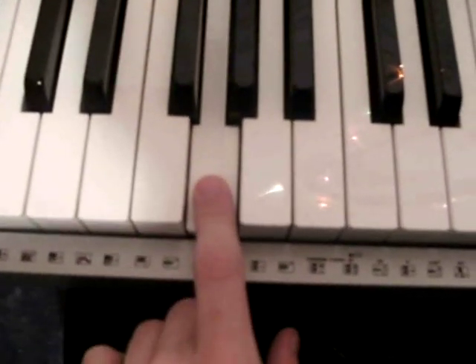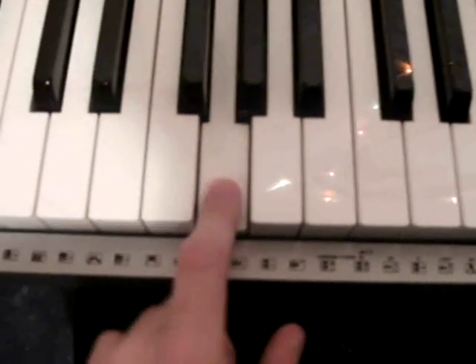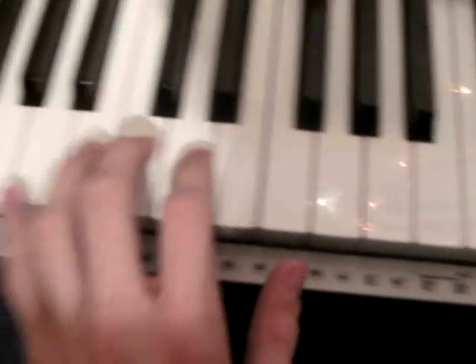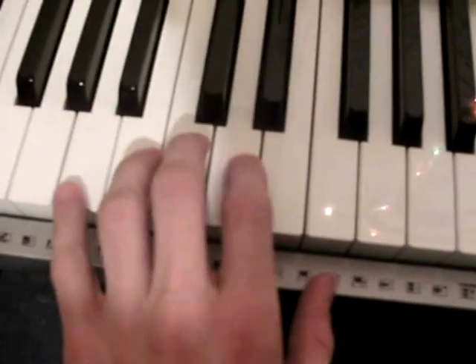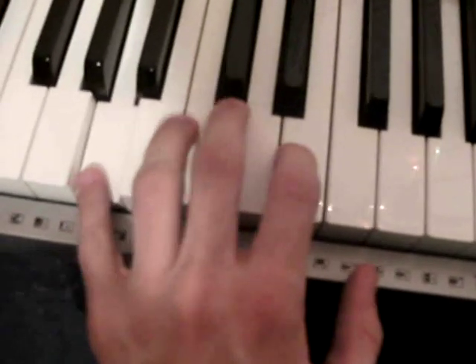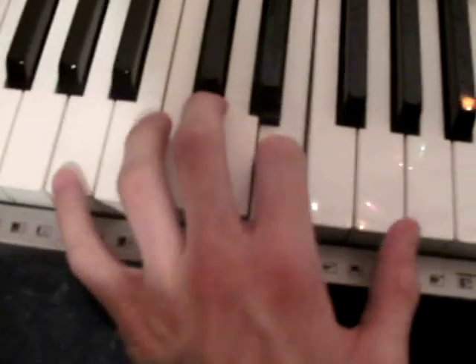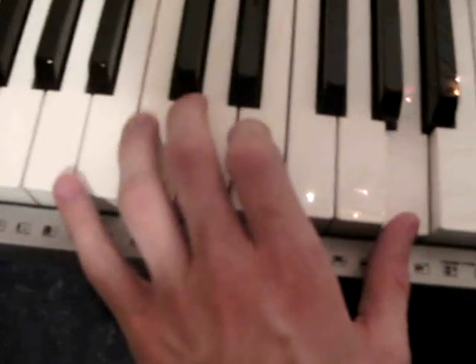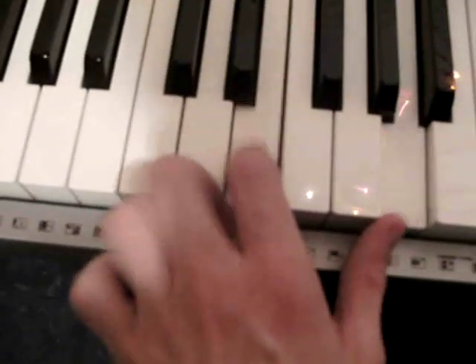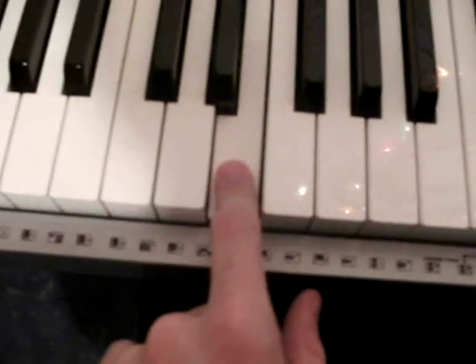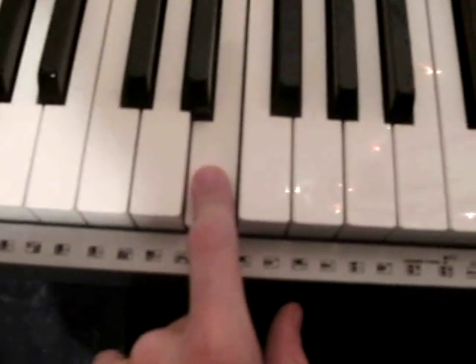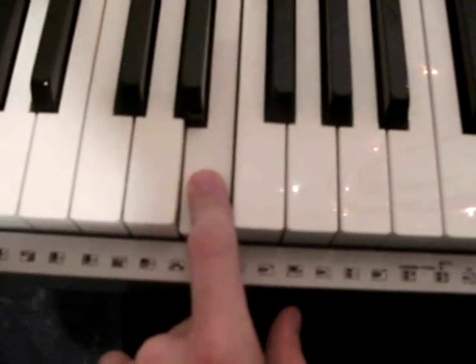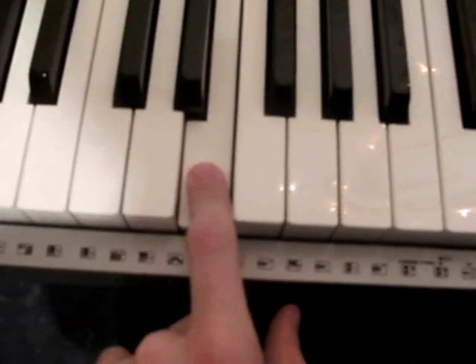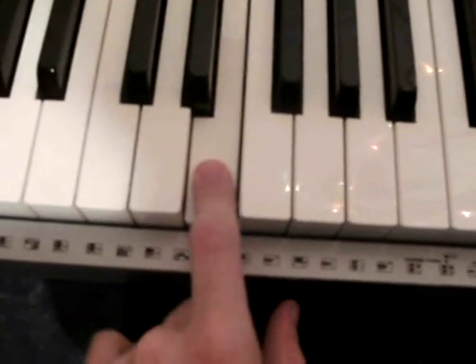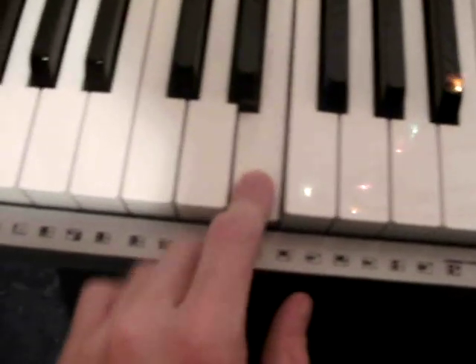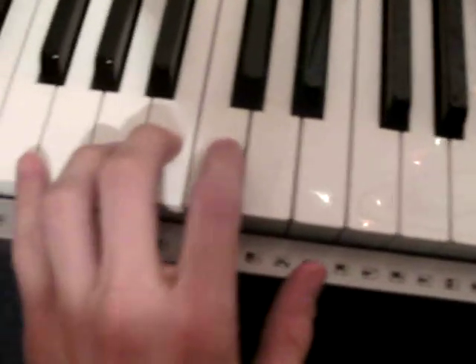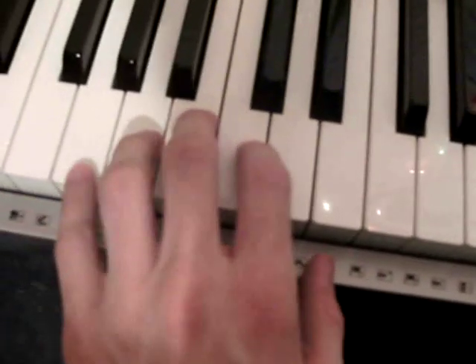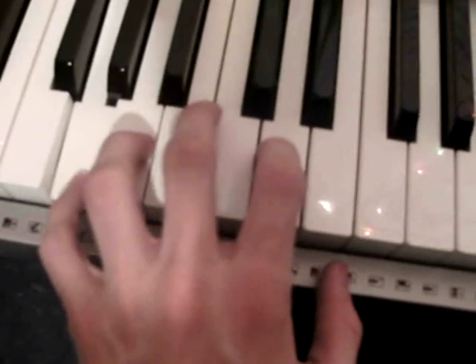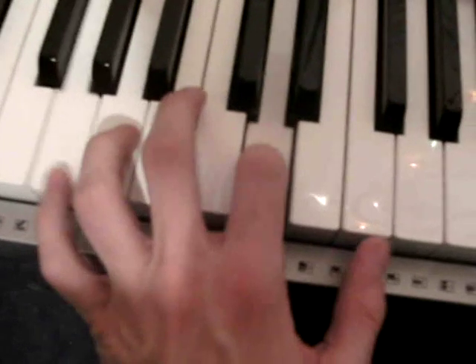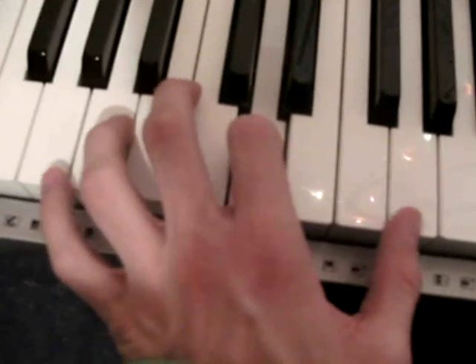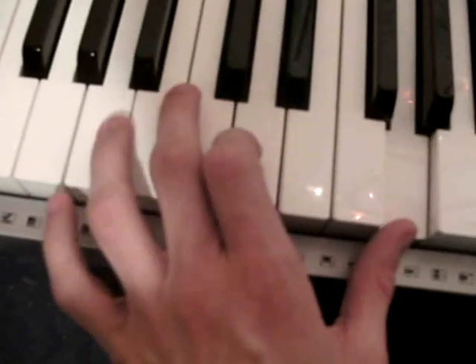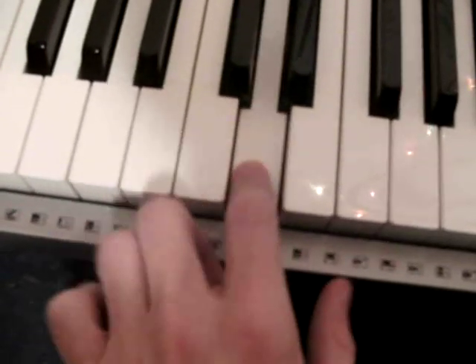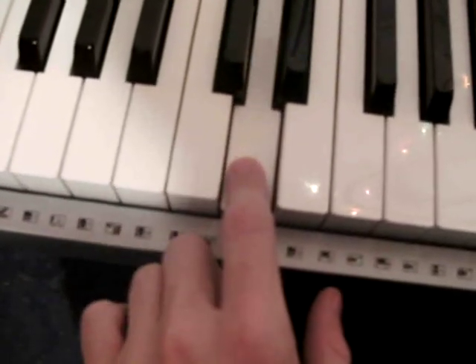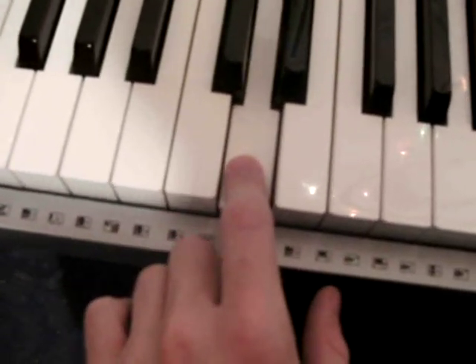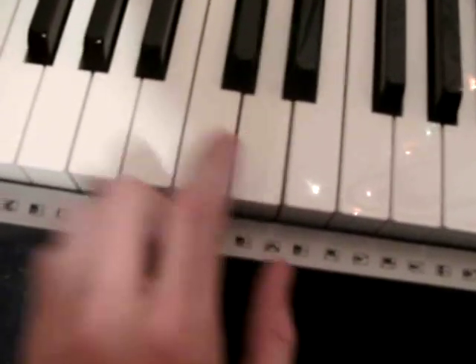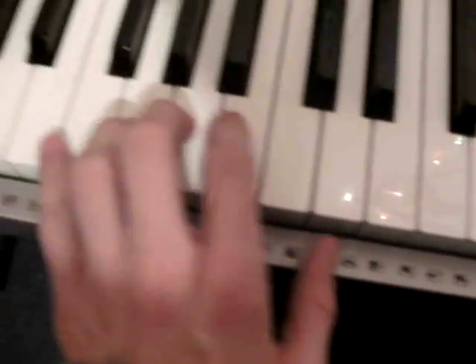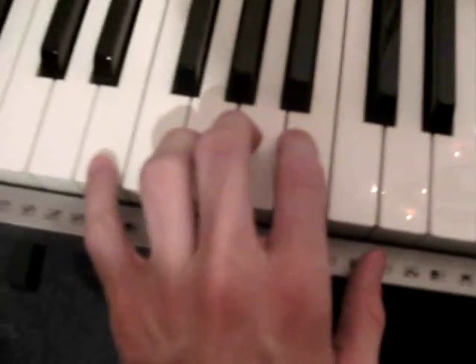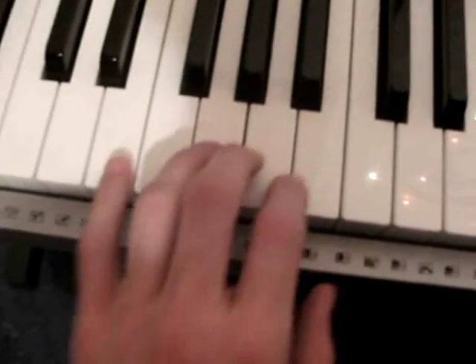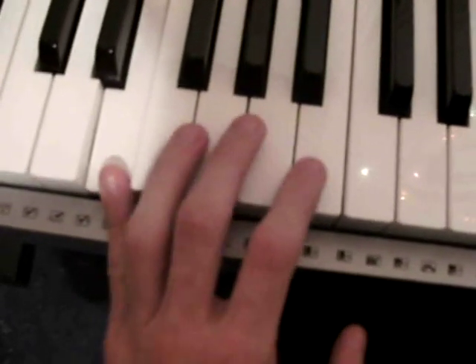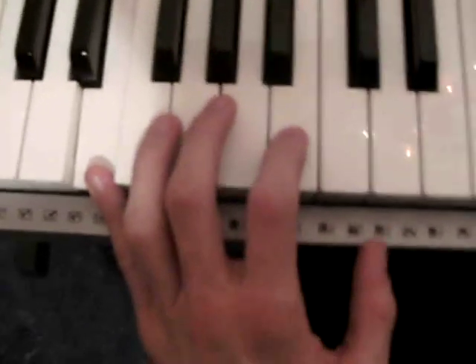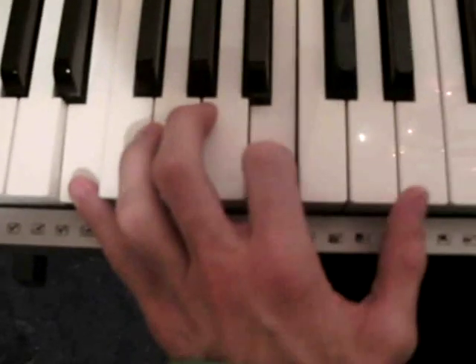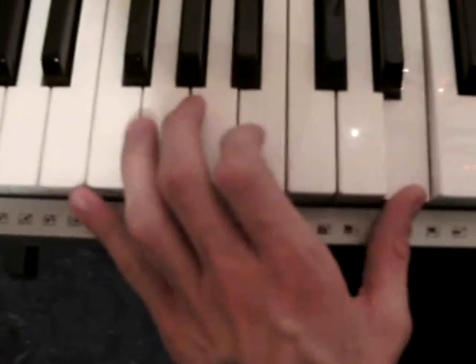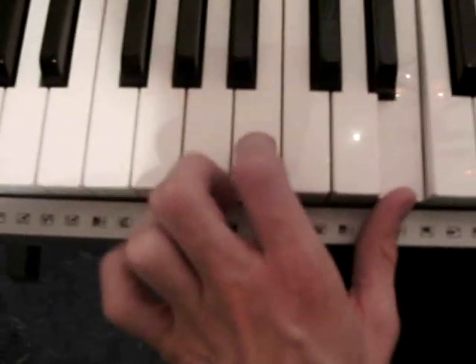And to the A chord: A, E, A, E. And then comes the G chord: G, D, G, D. The E chord: E, B, E, E.